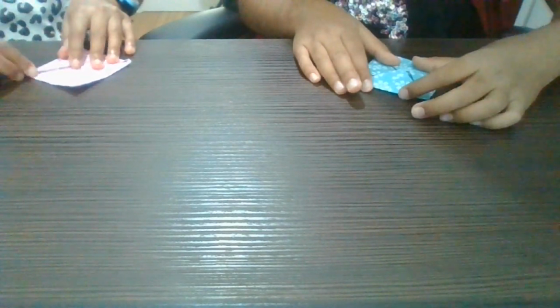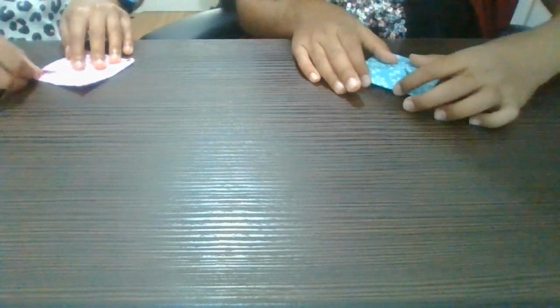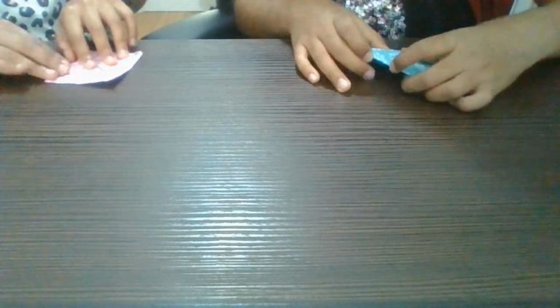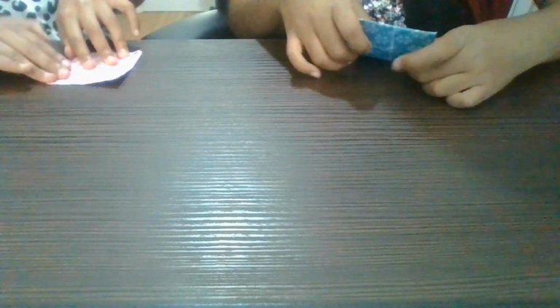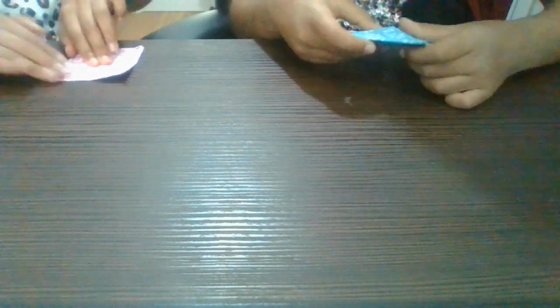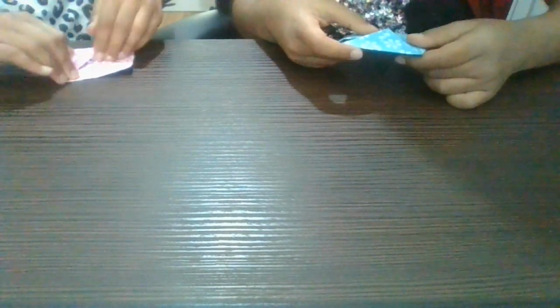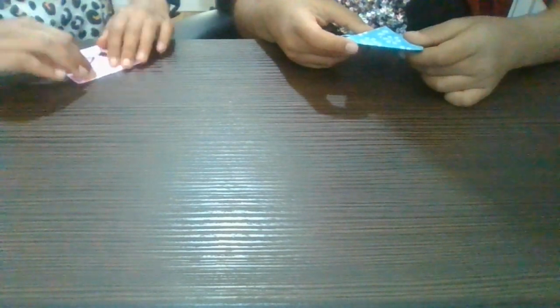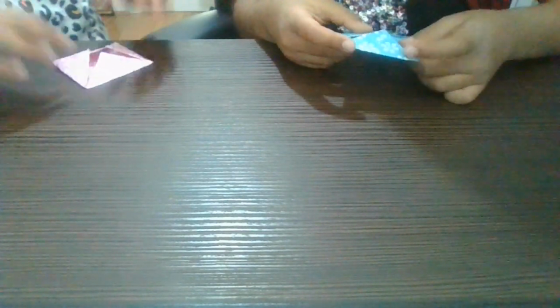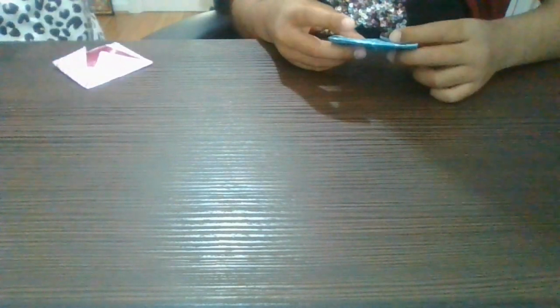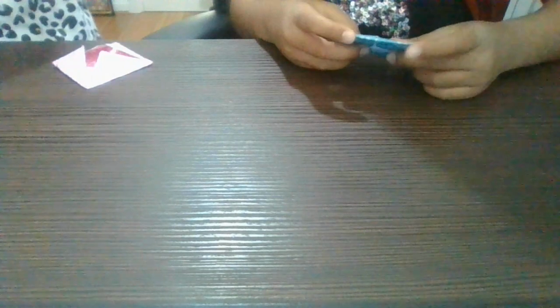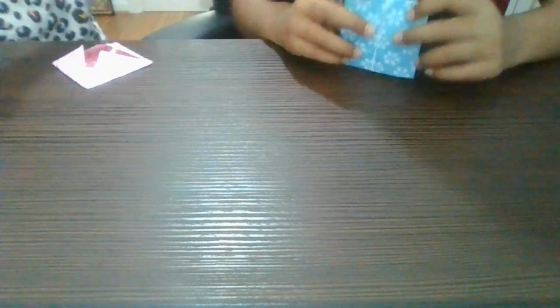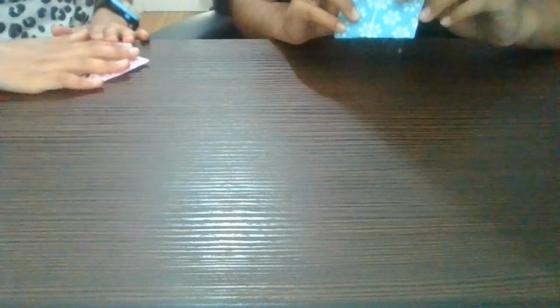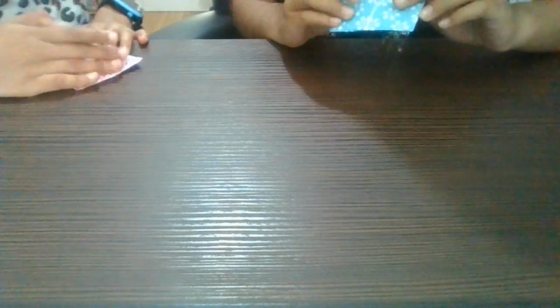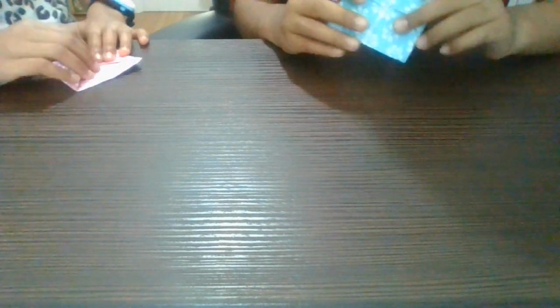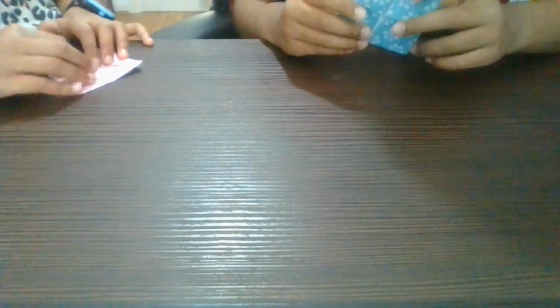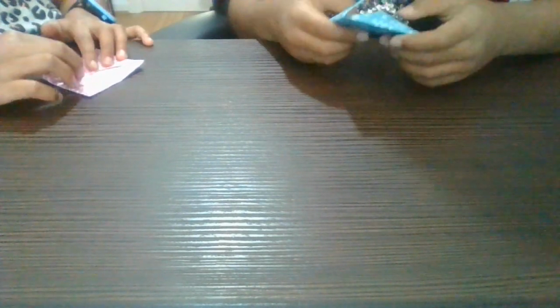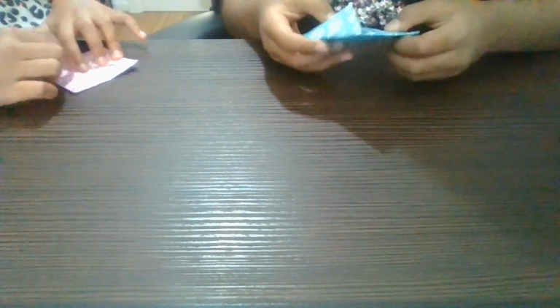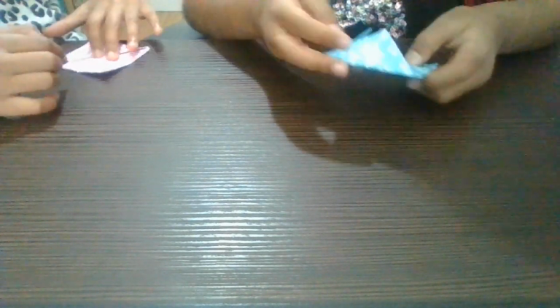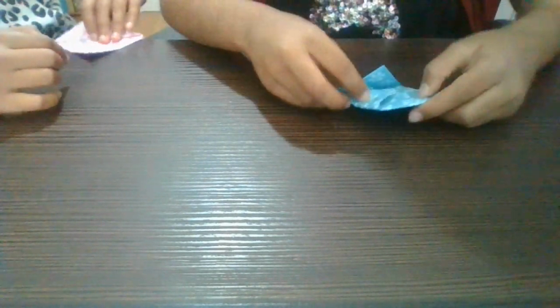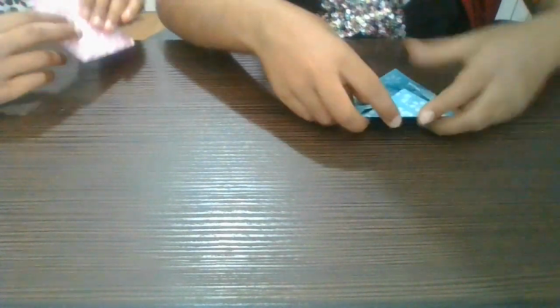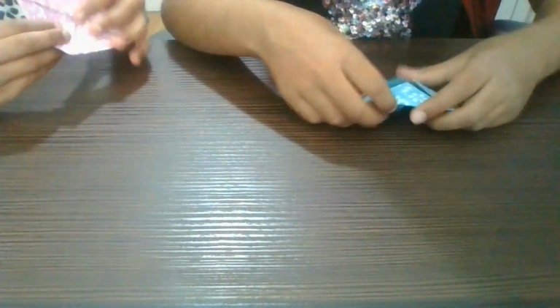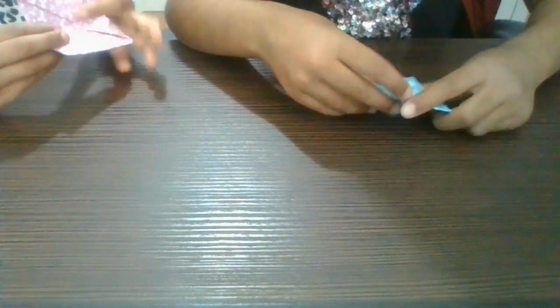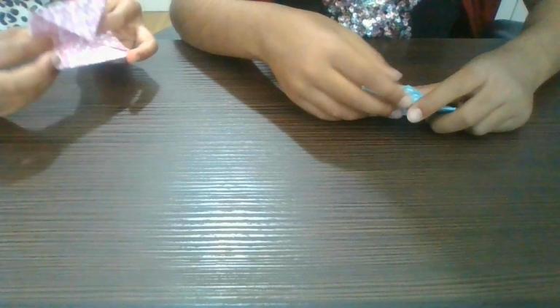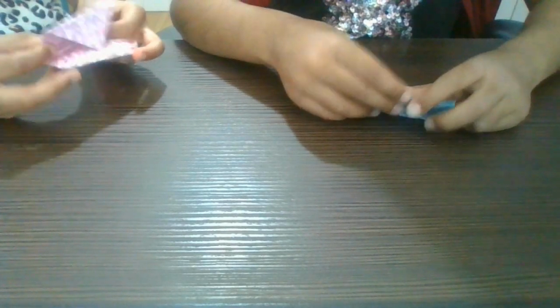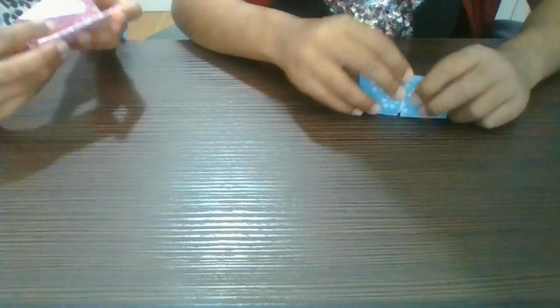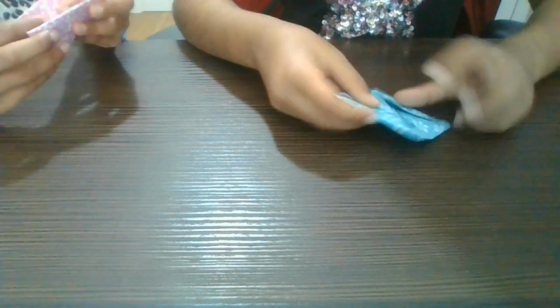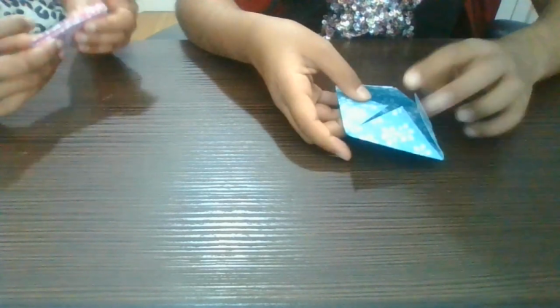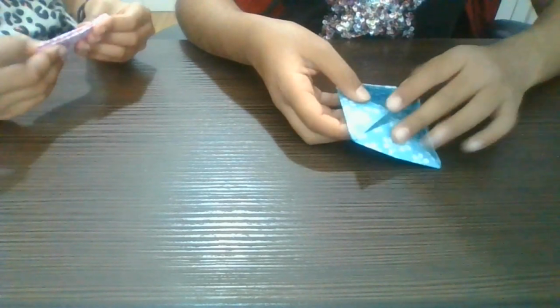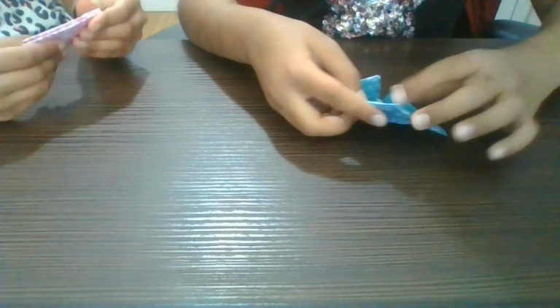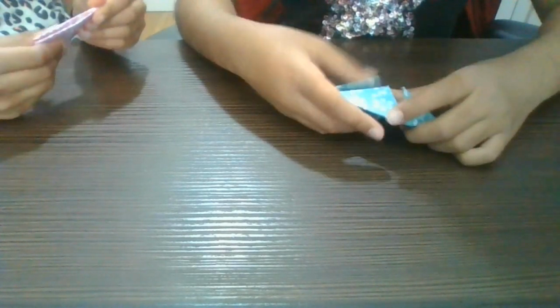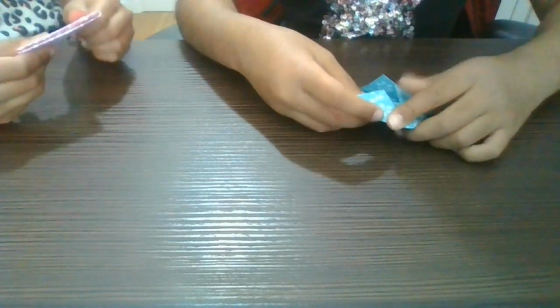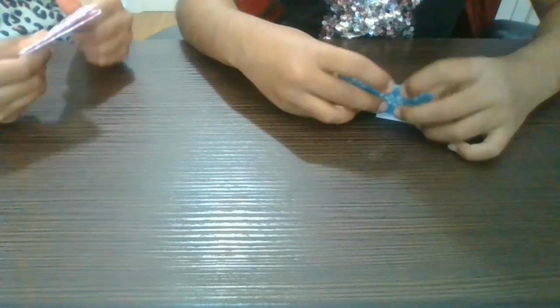Now we're at the final step. This step is a bit hard. Finally, you fold this in half so that these flappy bits are on the inside.